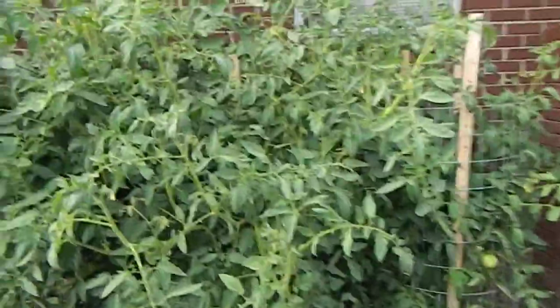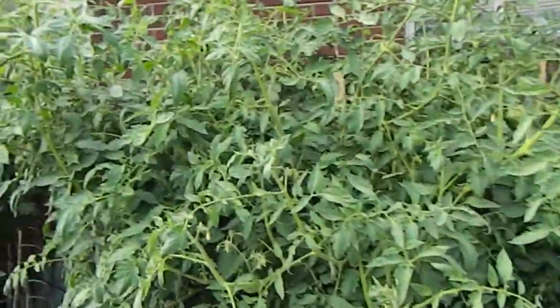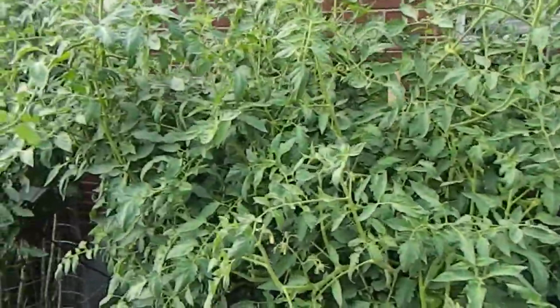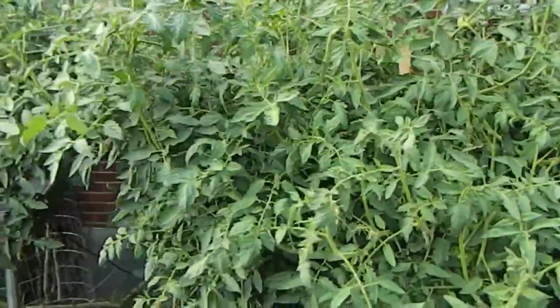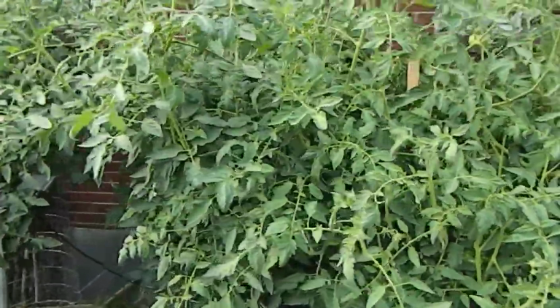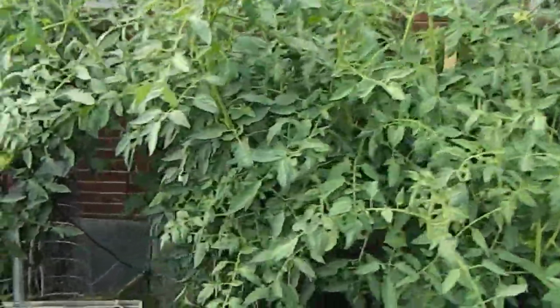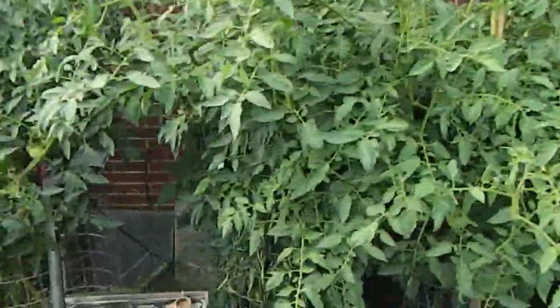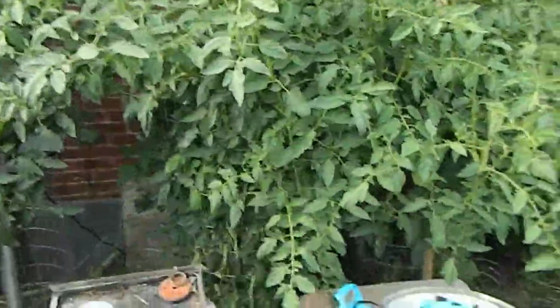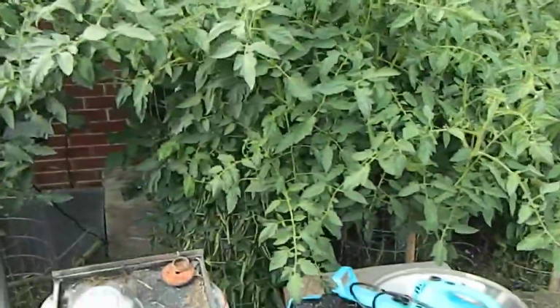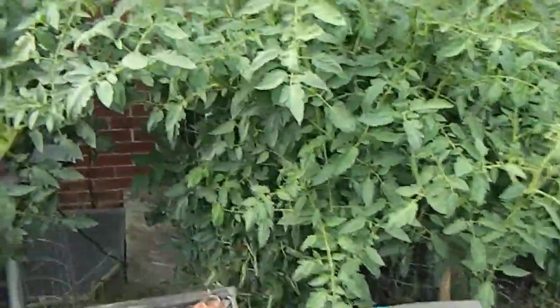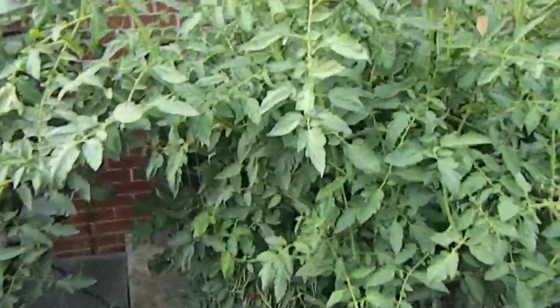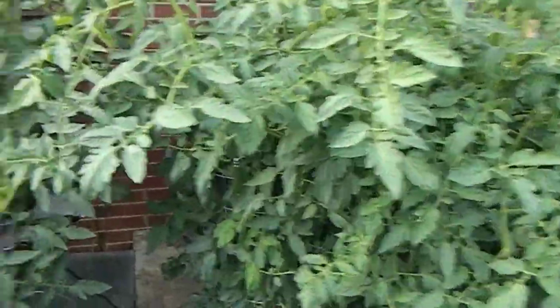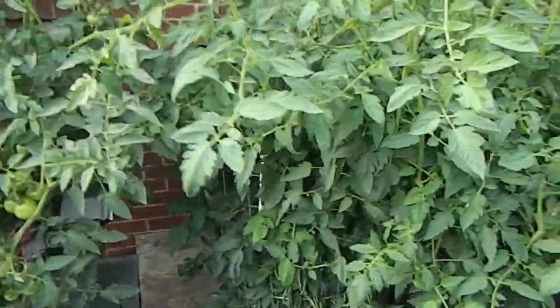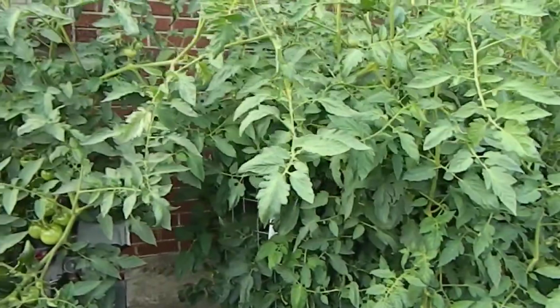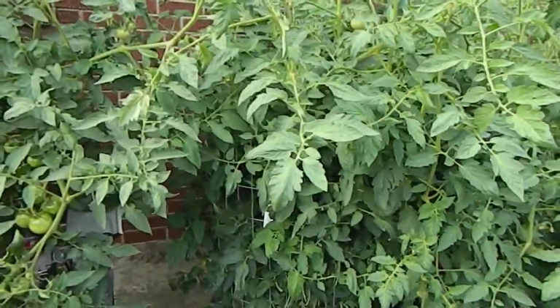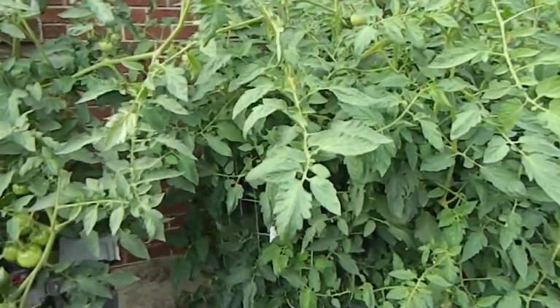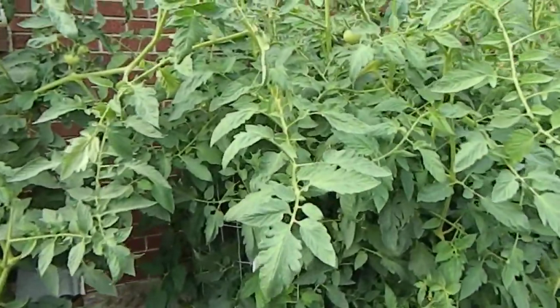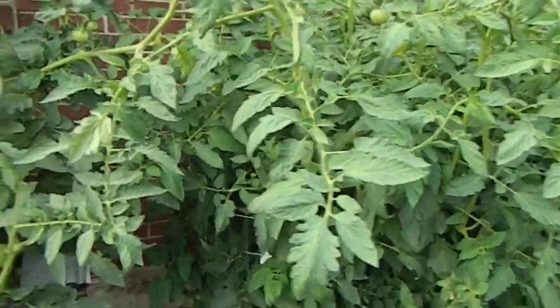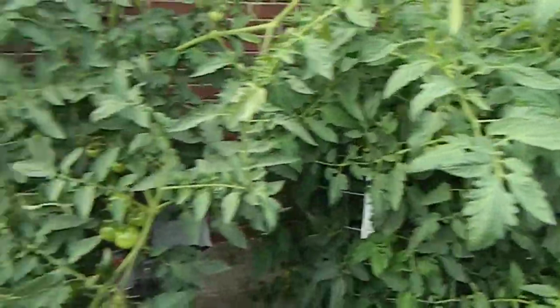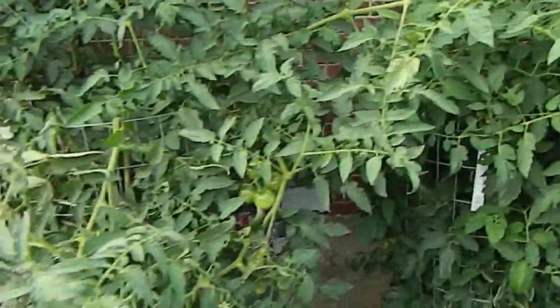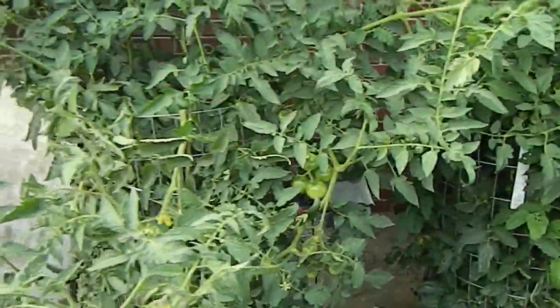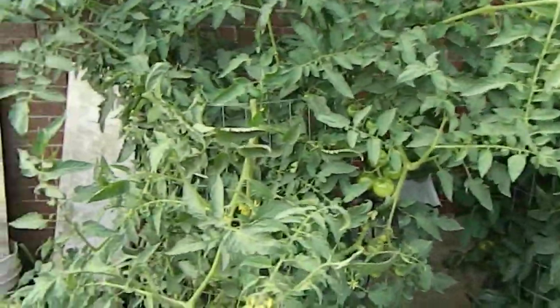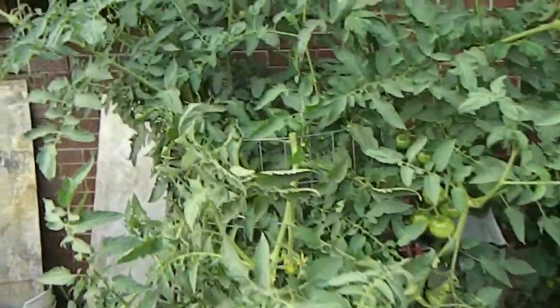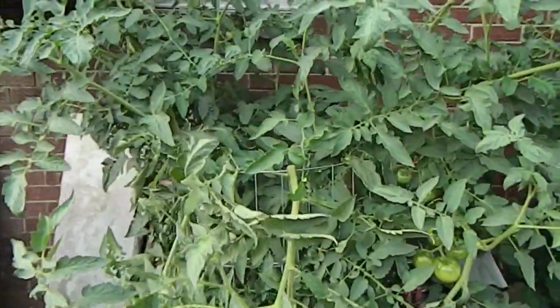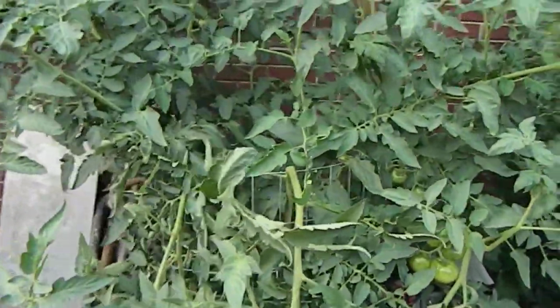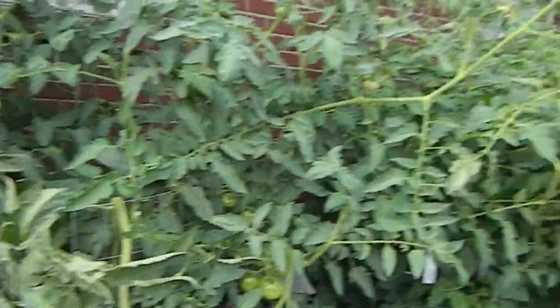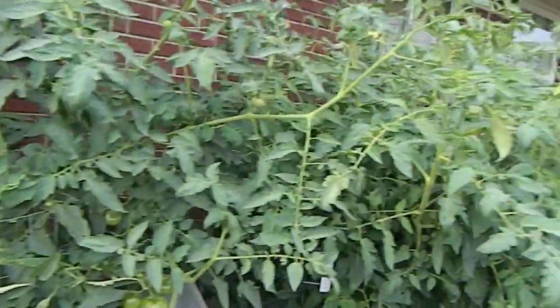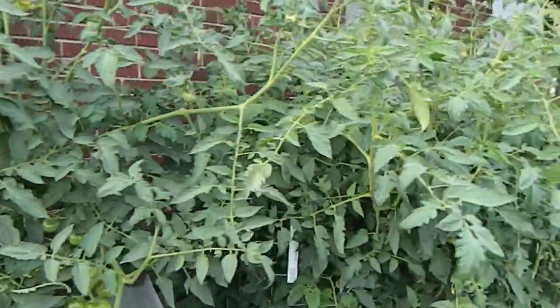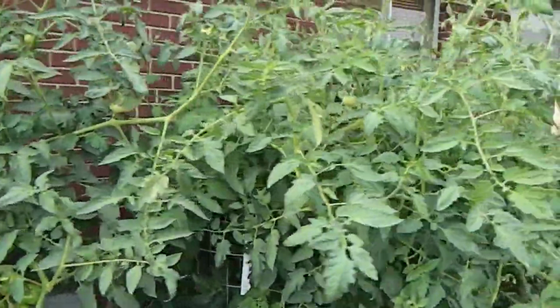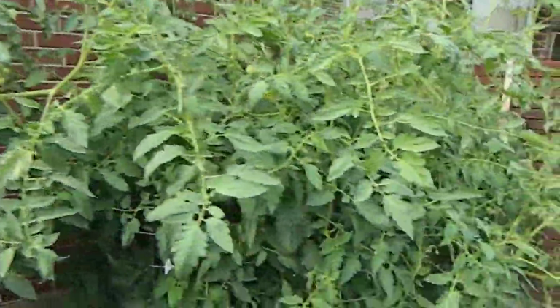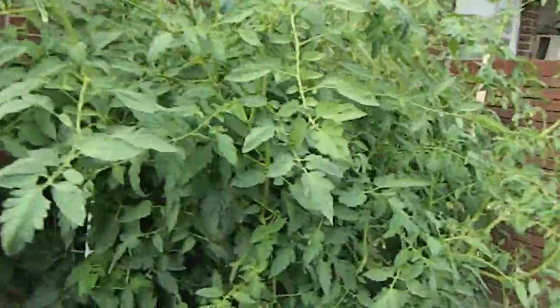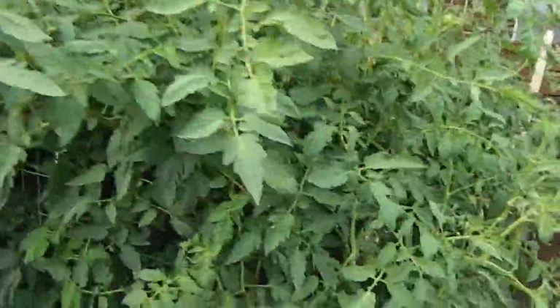That's the tomatoes update. There's a bunch of them in there. If y'all like fried green tomatoes, or if you'd like to let them get good and ripe, there's a bunch.